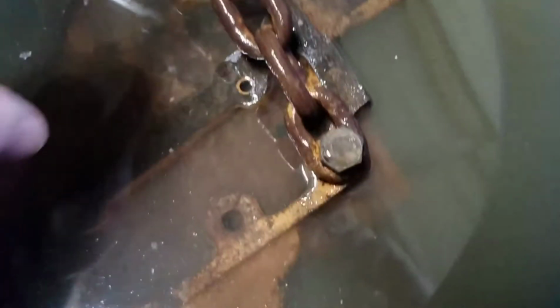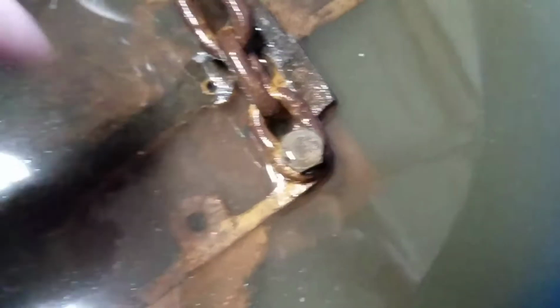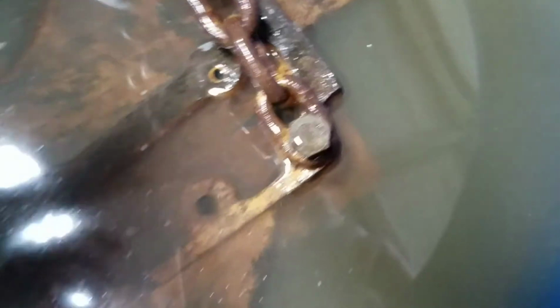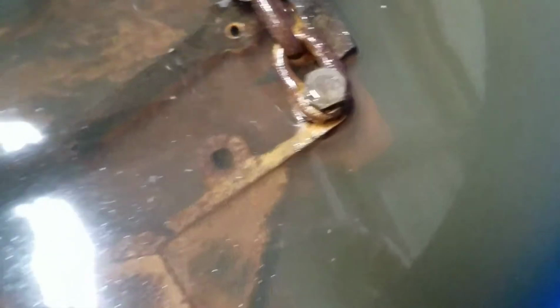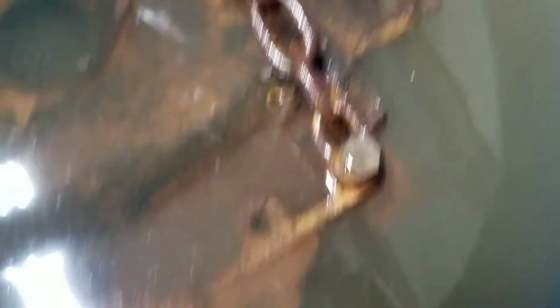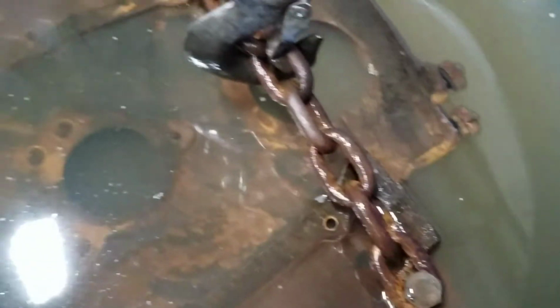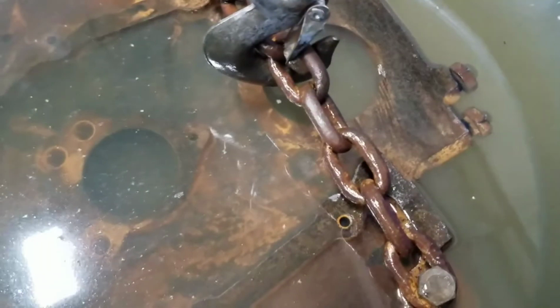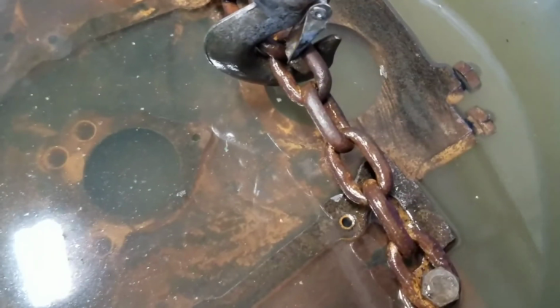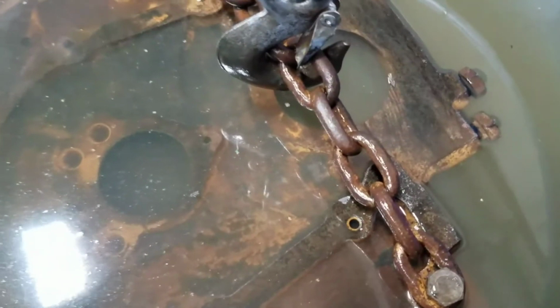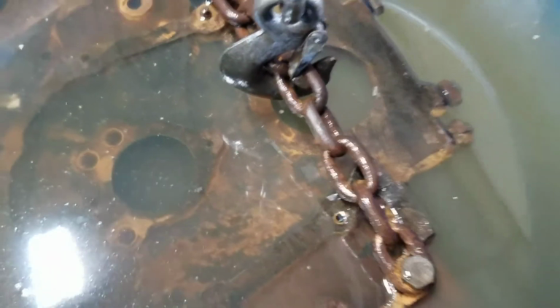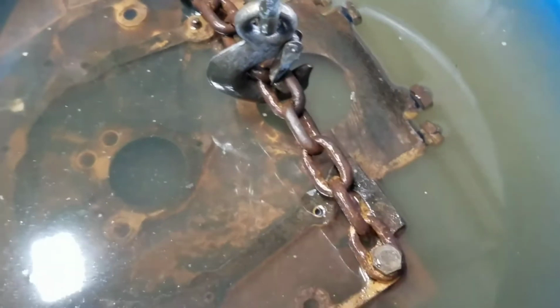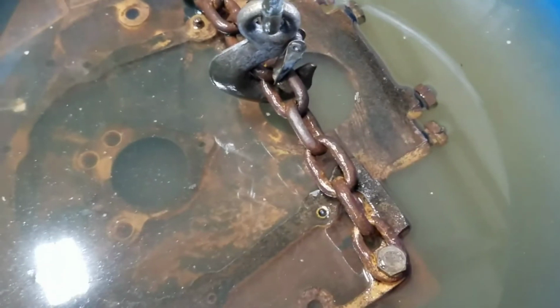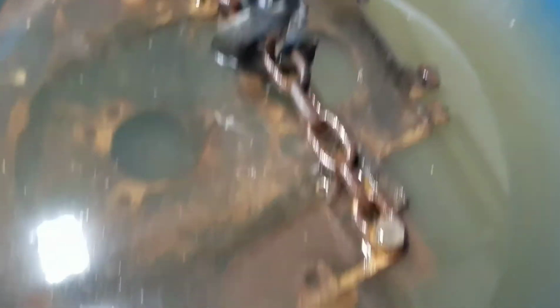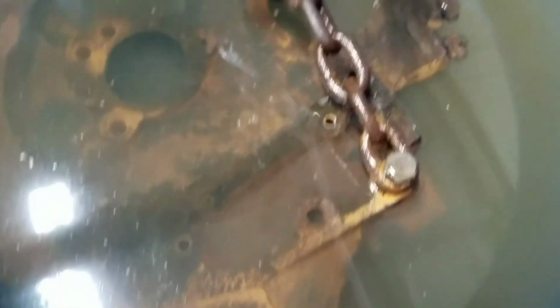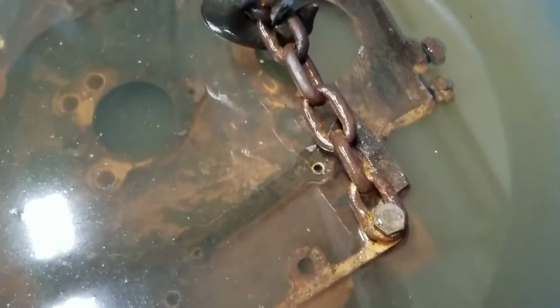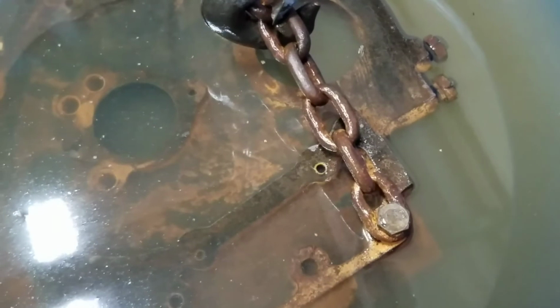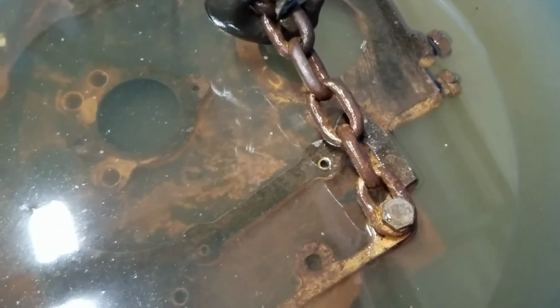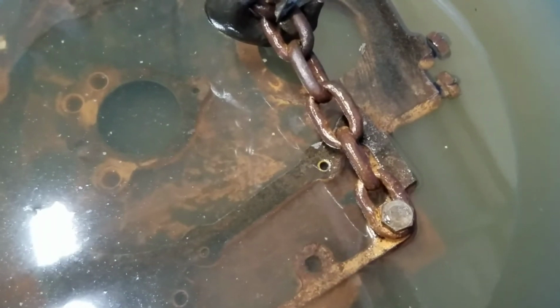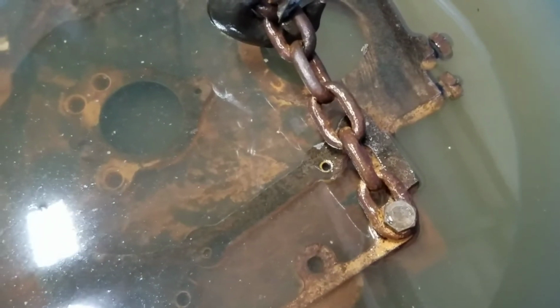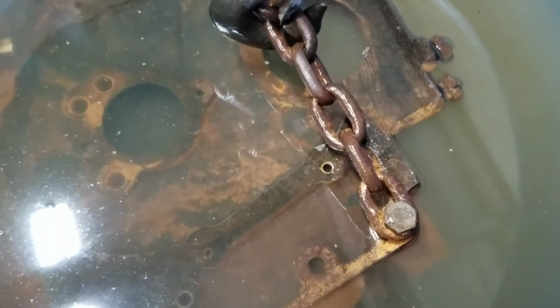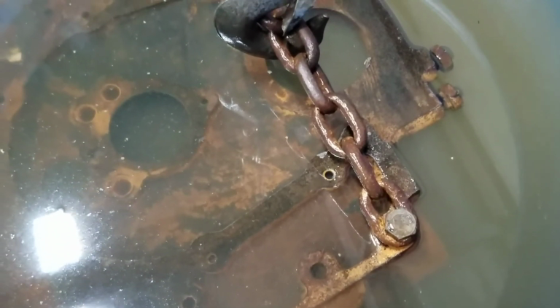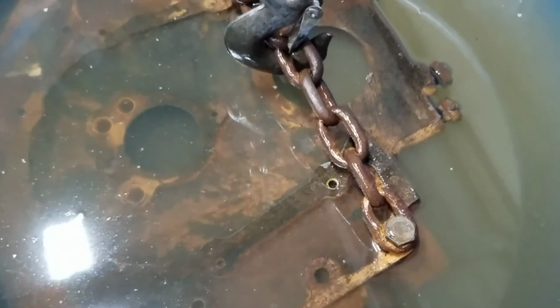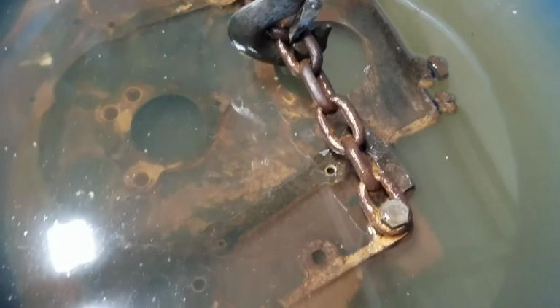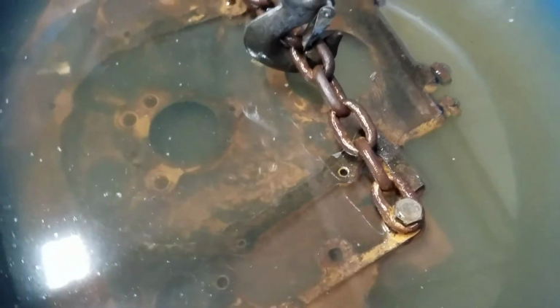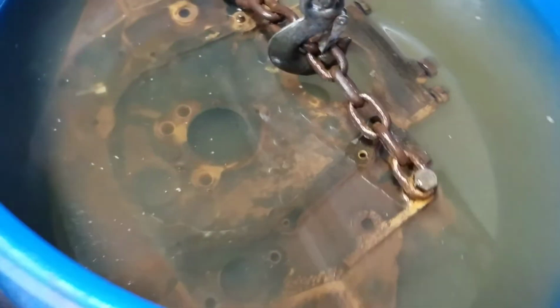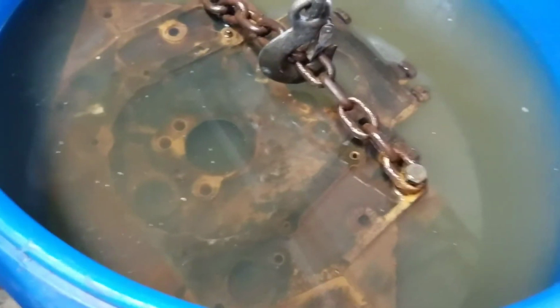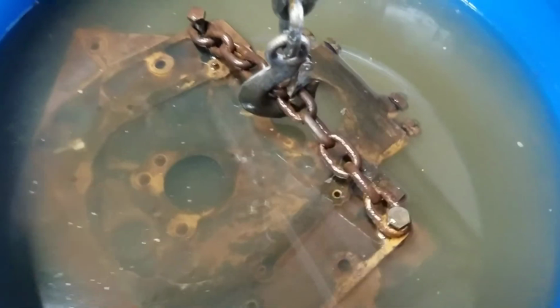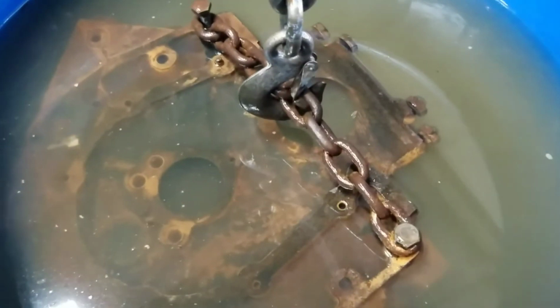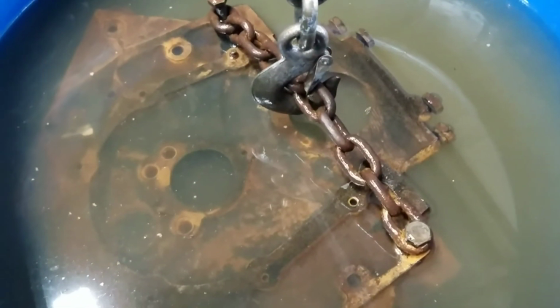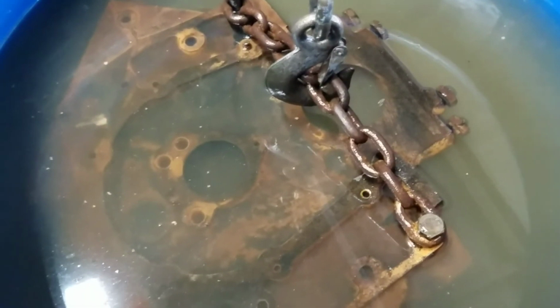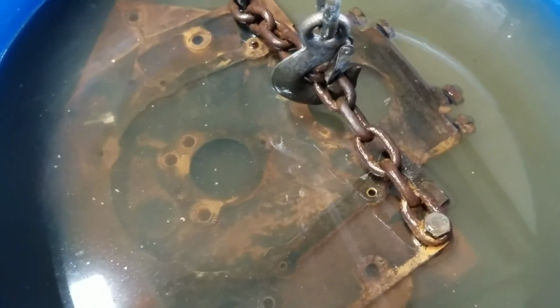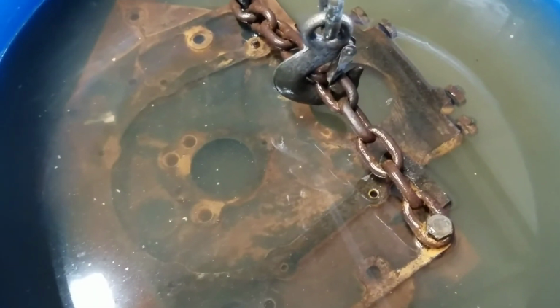The chain was all clean but now it's starting to flash rust because I had it sitting out in the air for a couple minutes before I got the camera out. So I'm going to put the block back in the 55-gallon makeshift tank and see what happens.